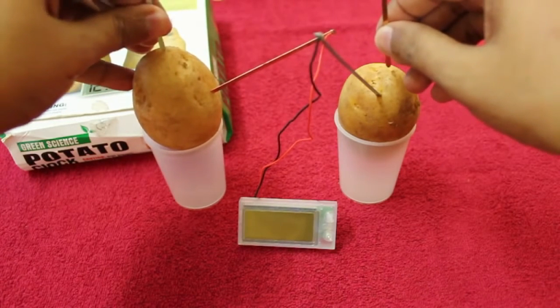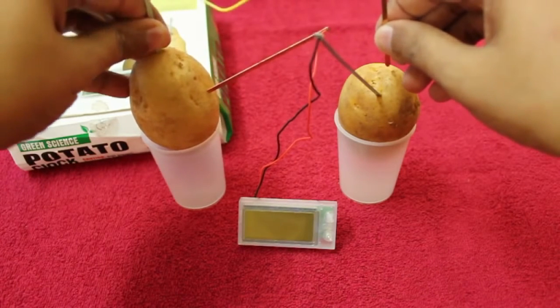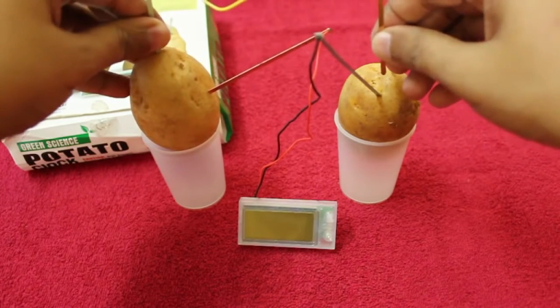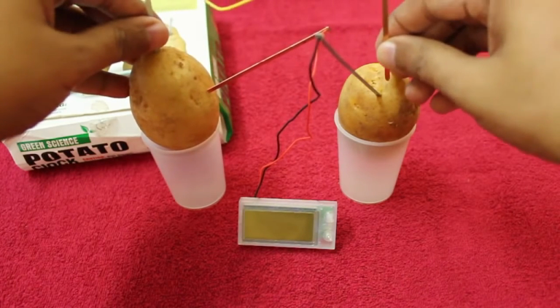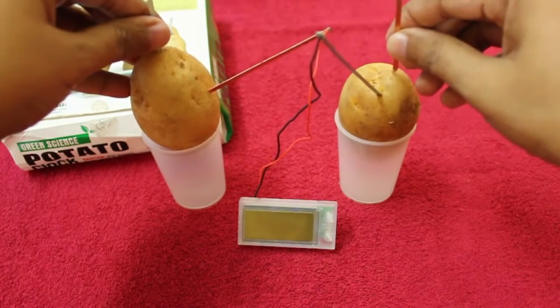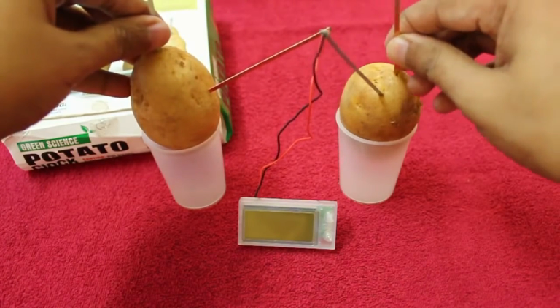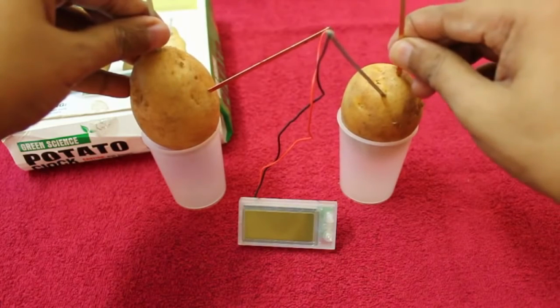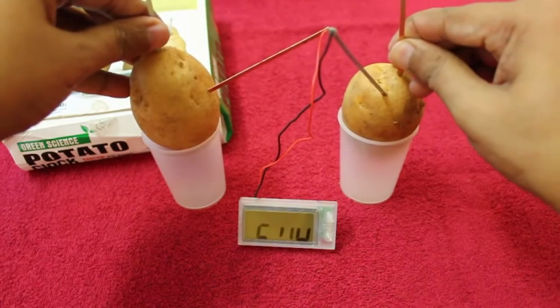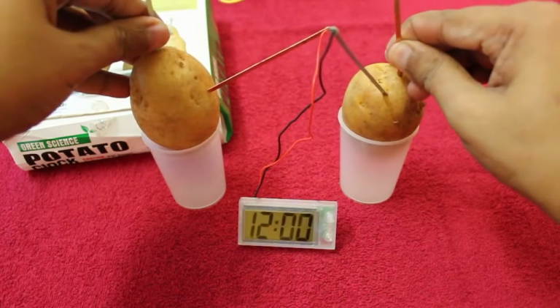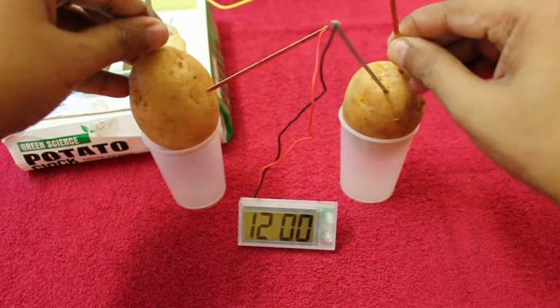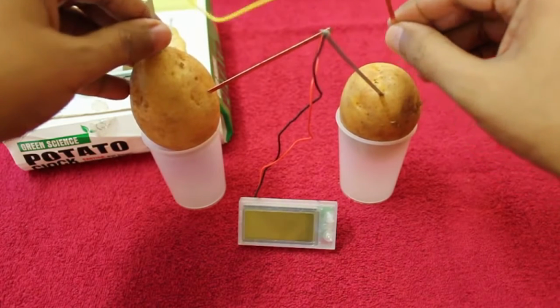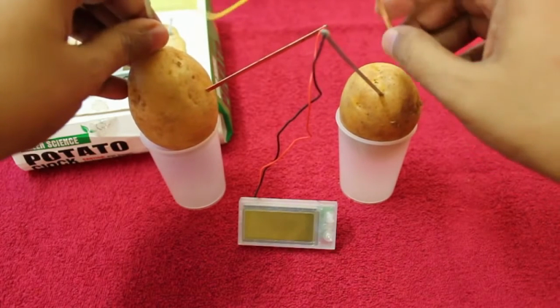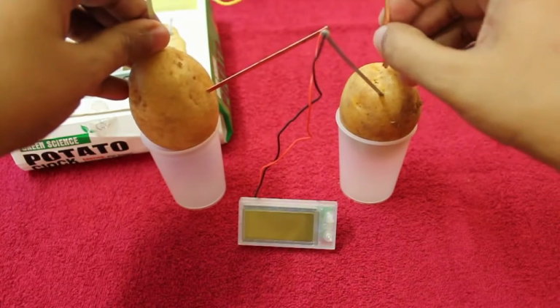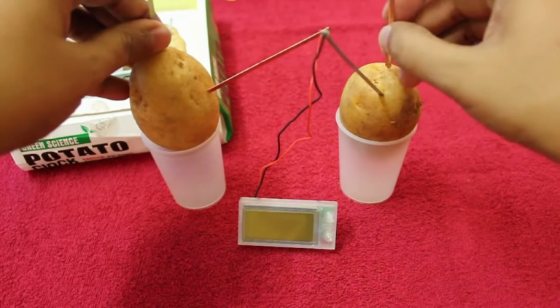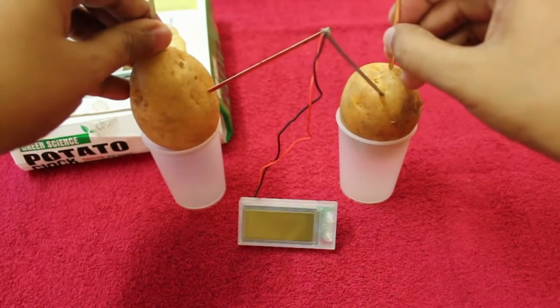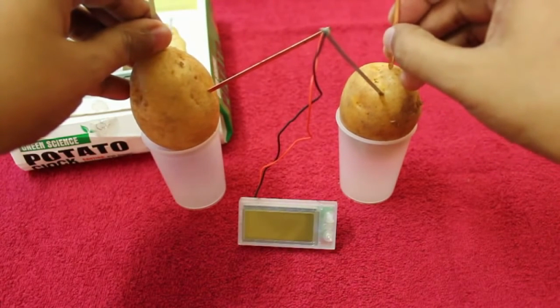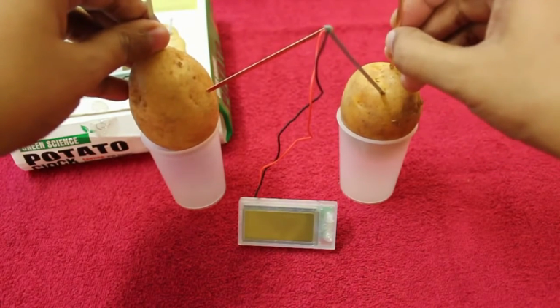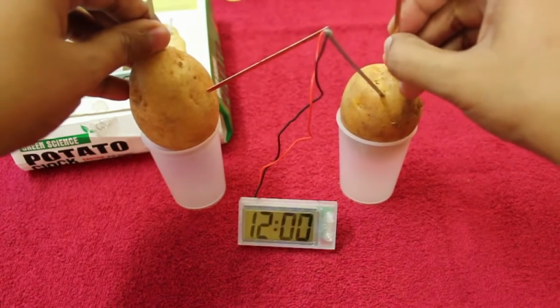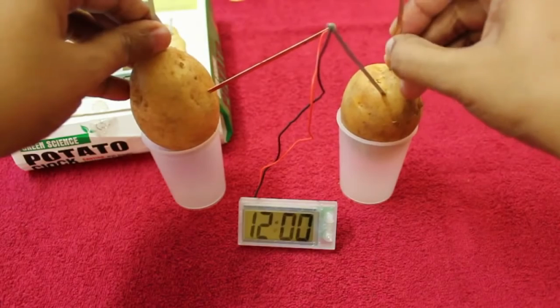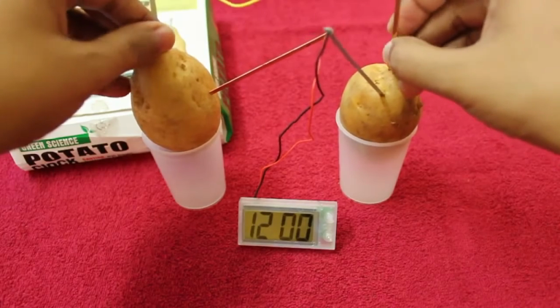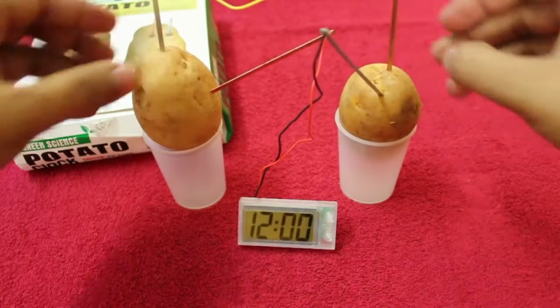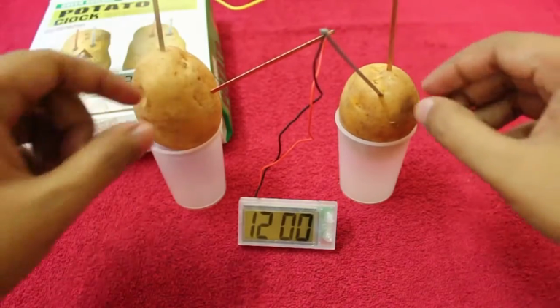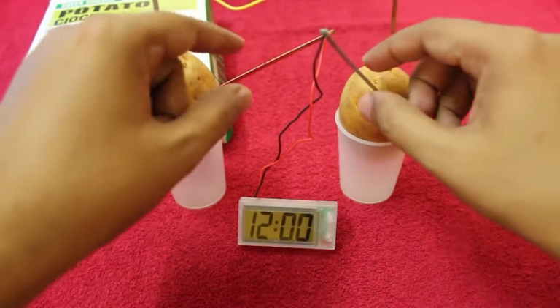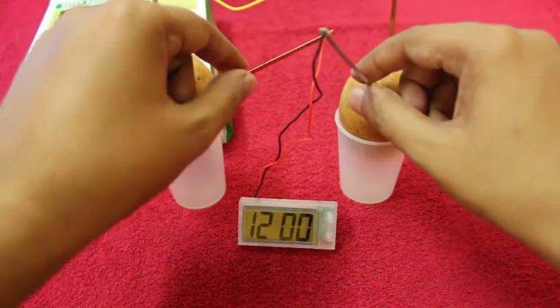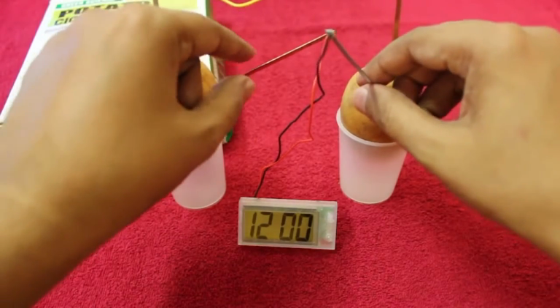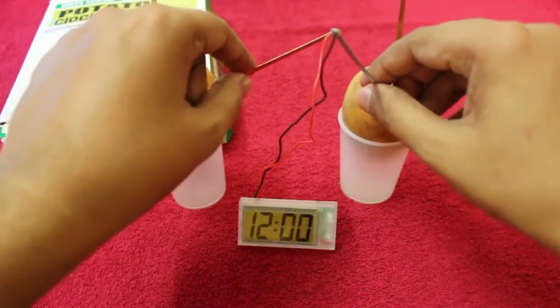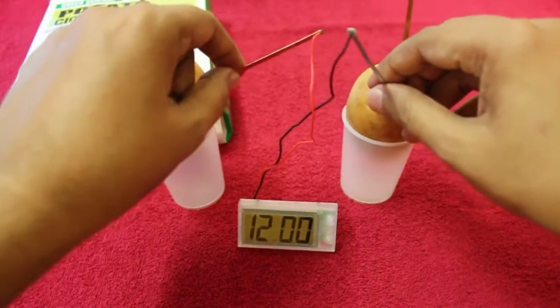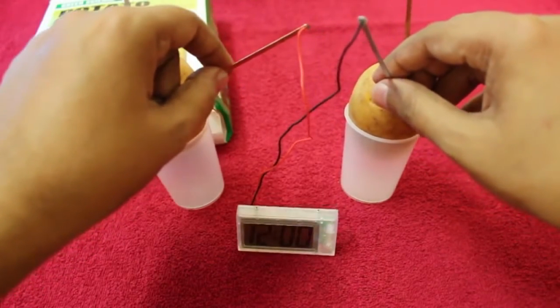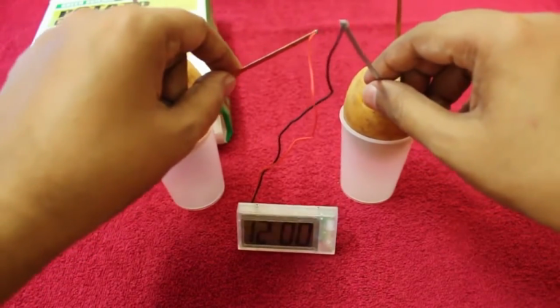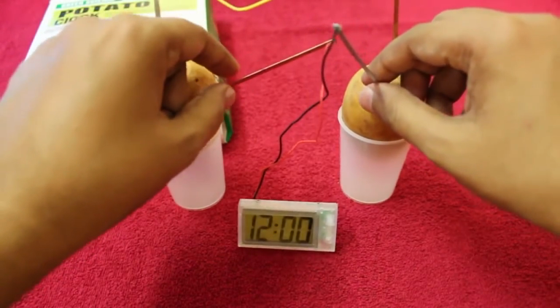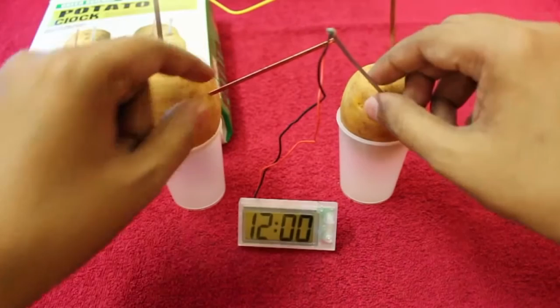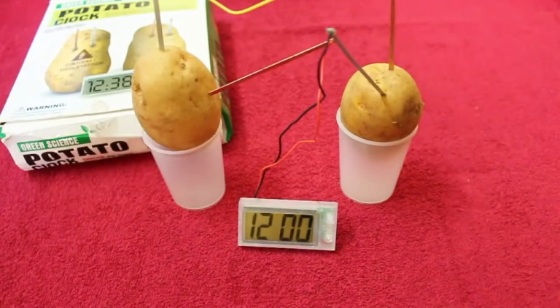Let me just push it into the potato. As you can see, even slightly touching it works, but when you push it in it stays on for longer.